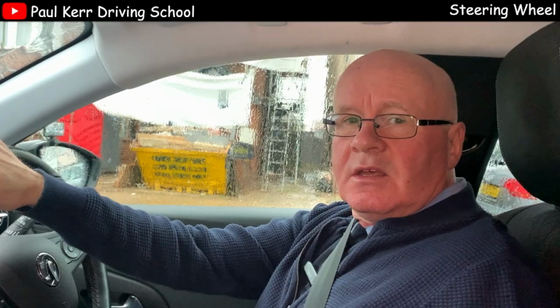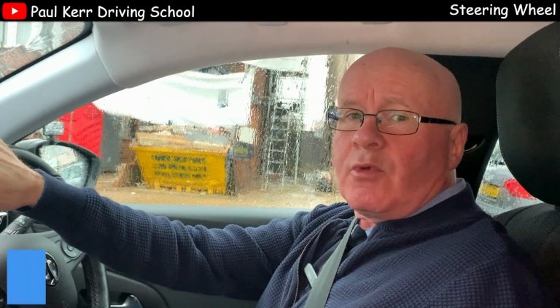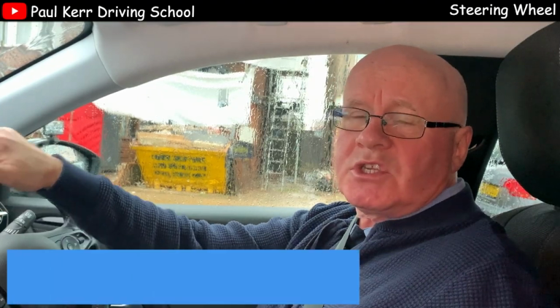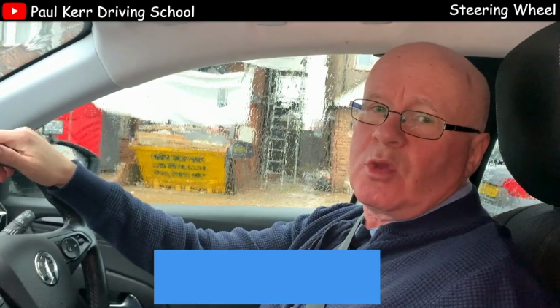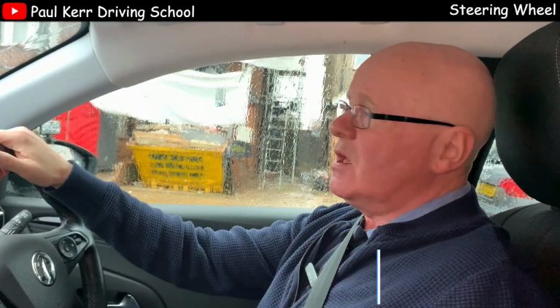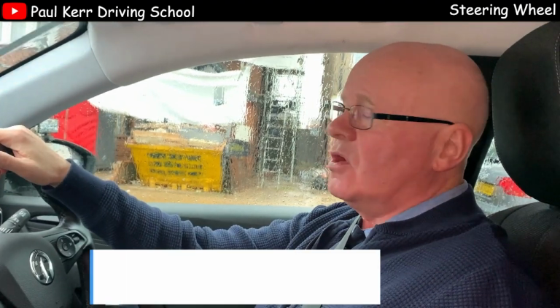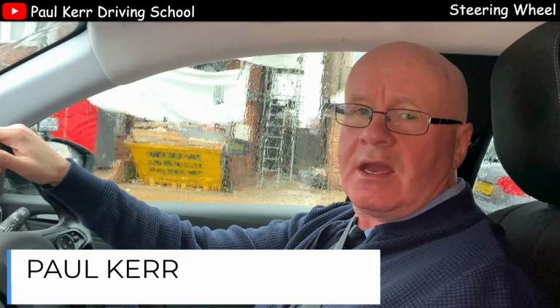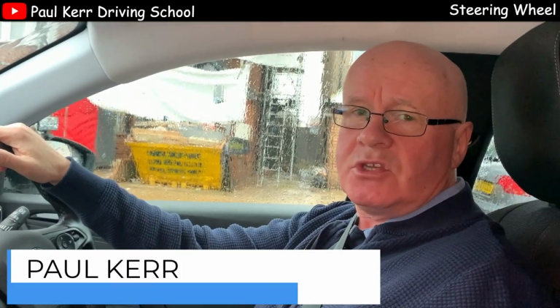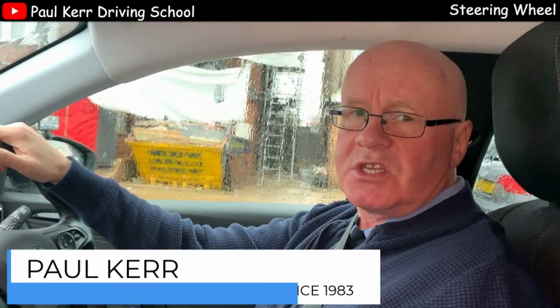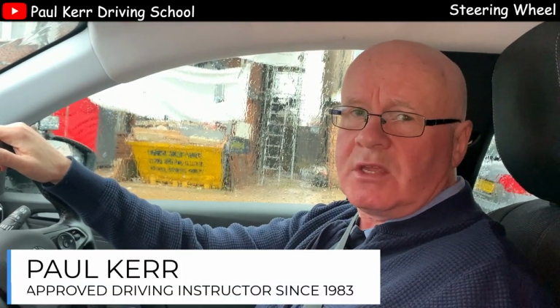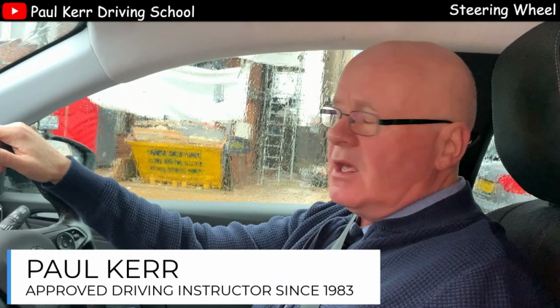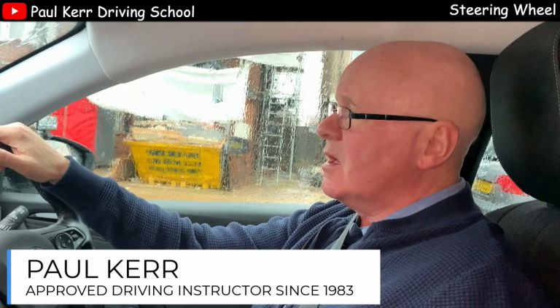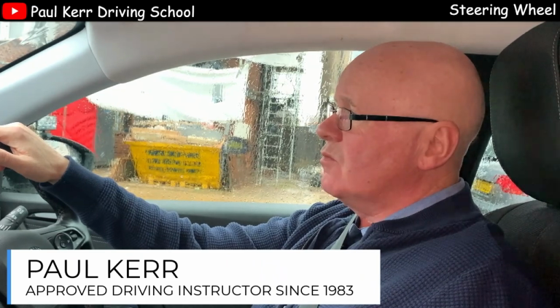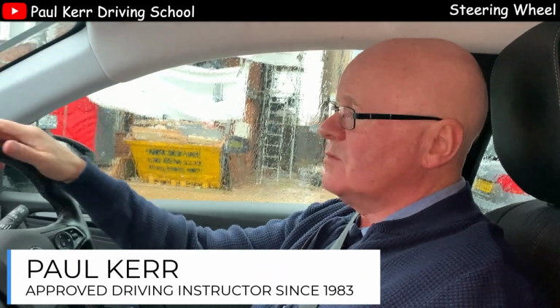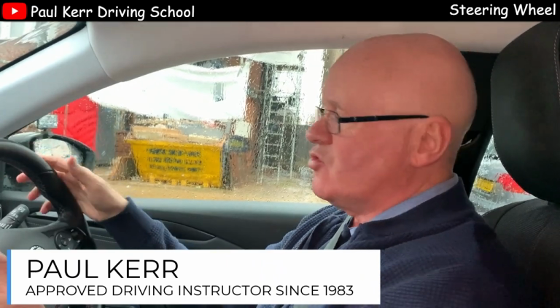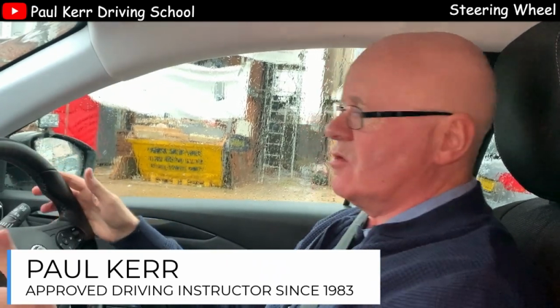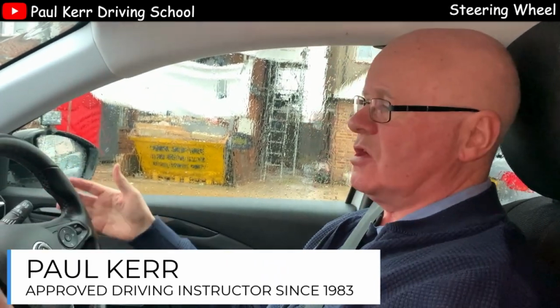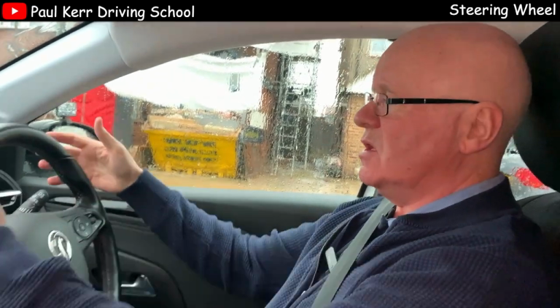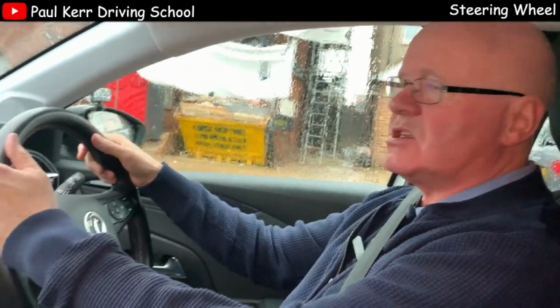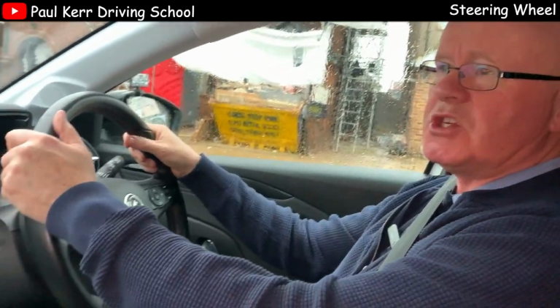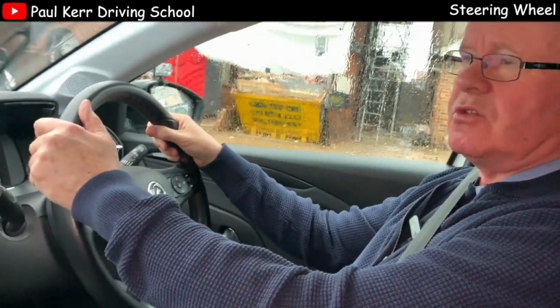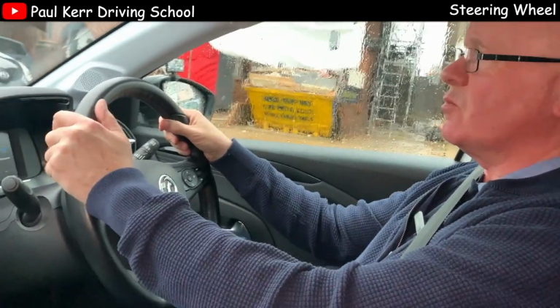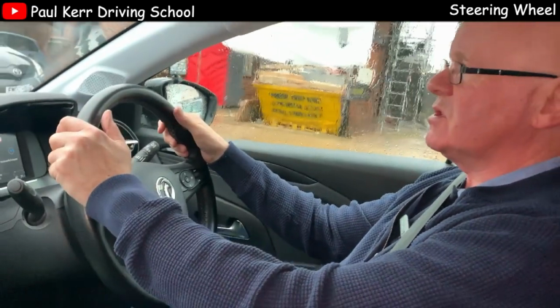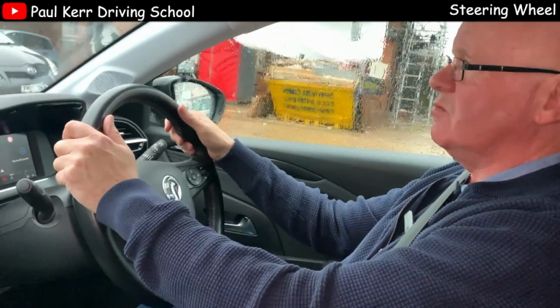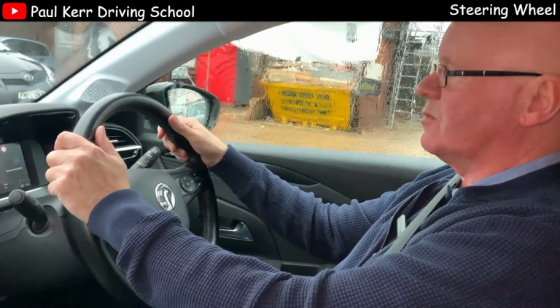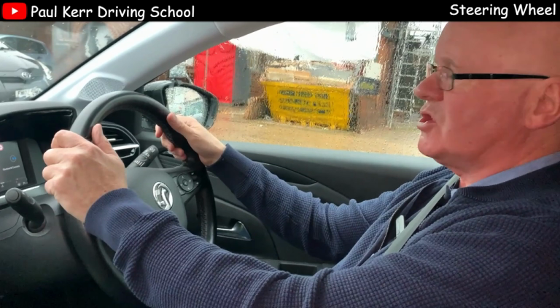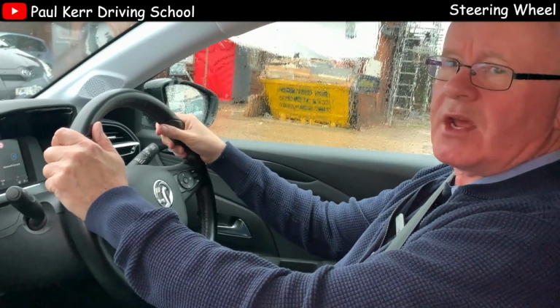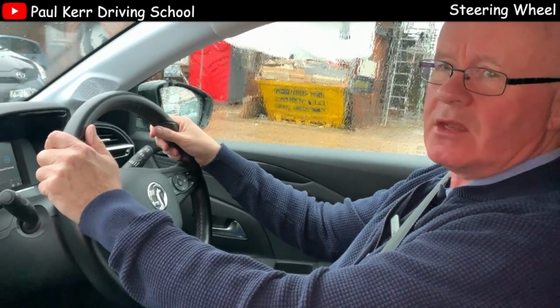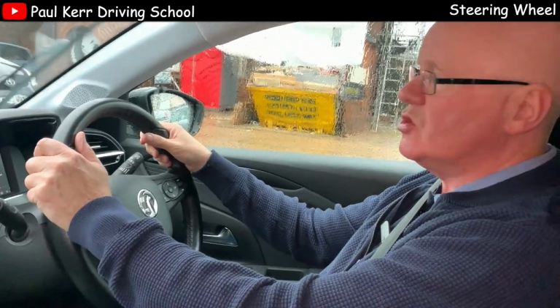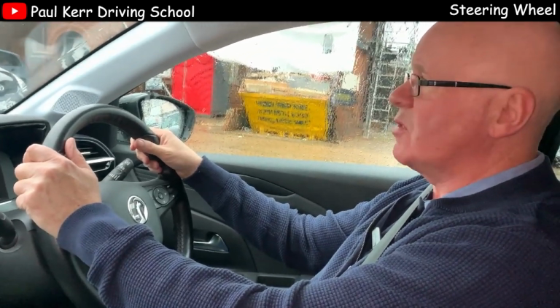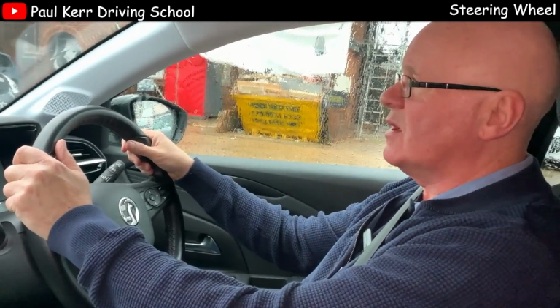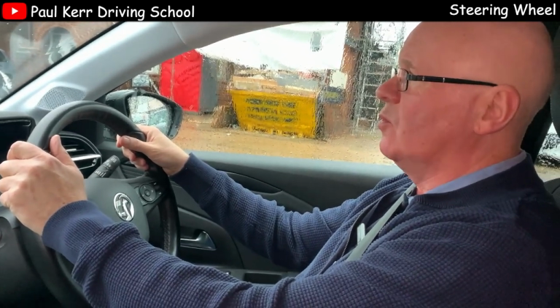Hello everyone, just a quick video on how to use the steering. While I'm stationary here, I'll just show you the 10-2 position on the steering, which is the position that we recommend that you should use when driving normally.